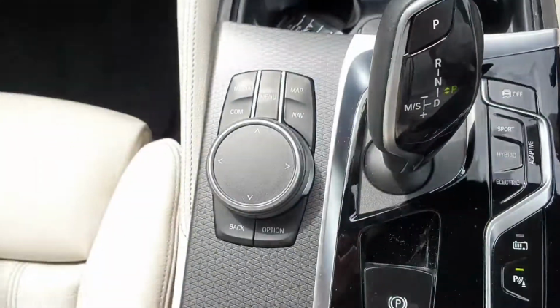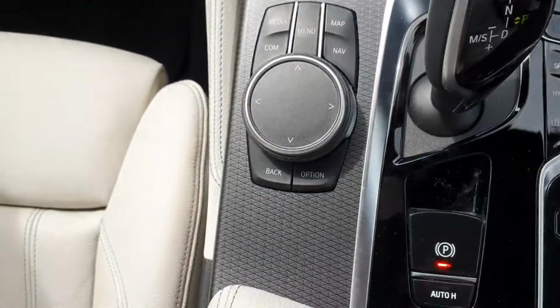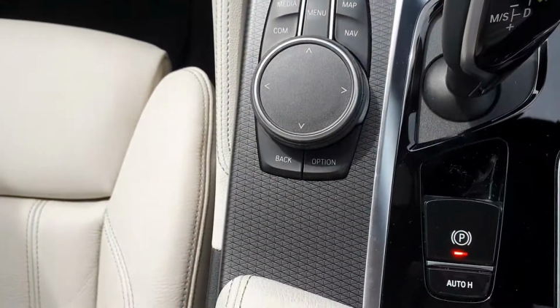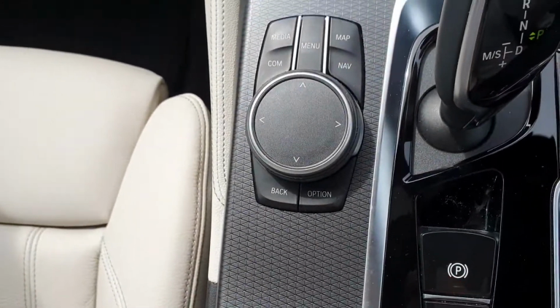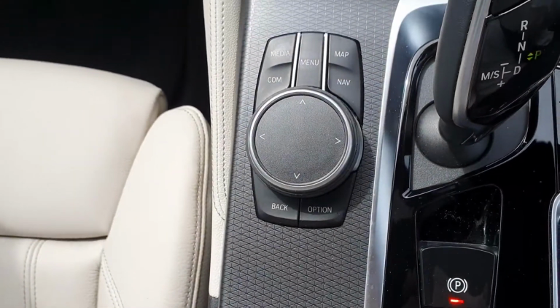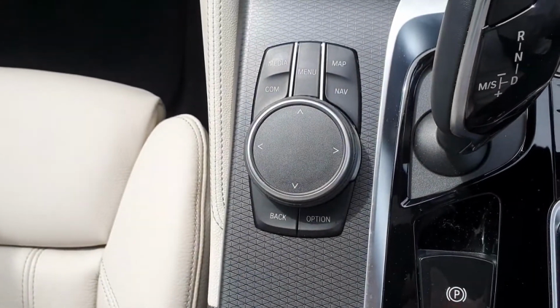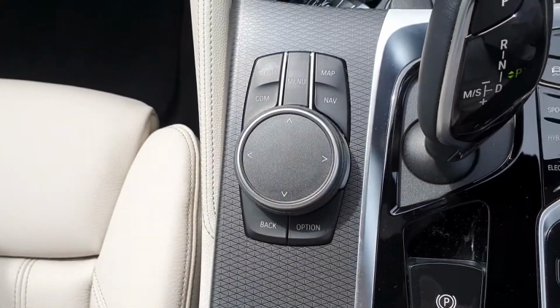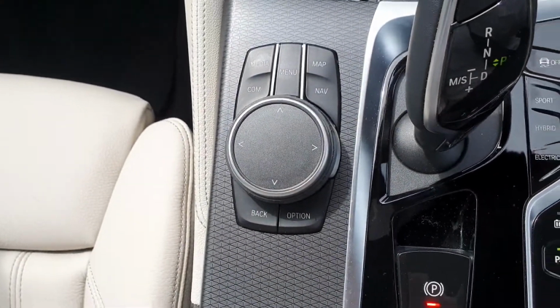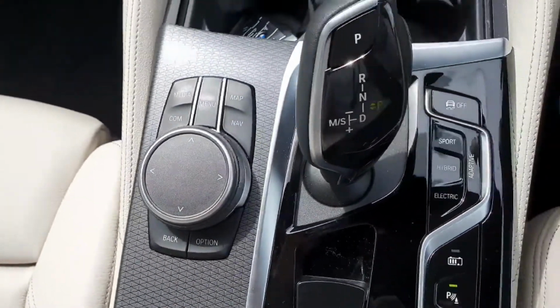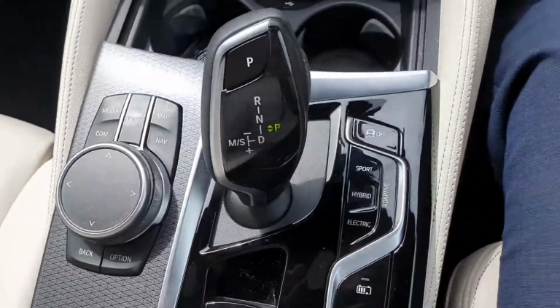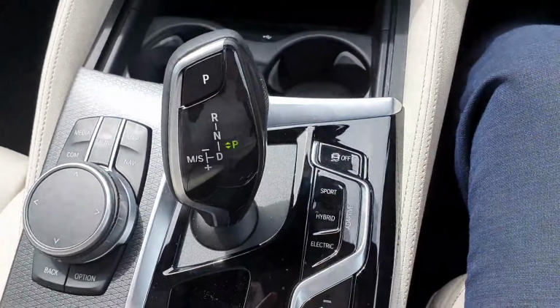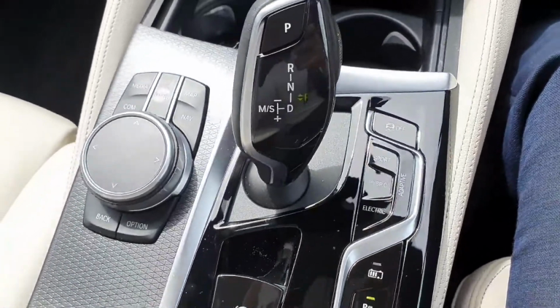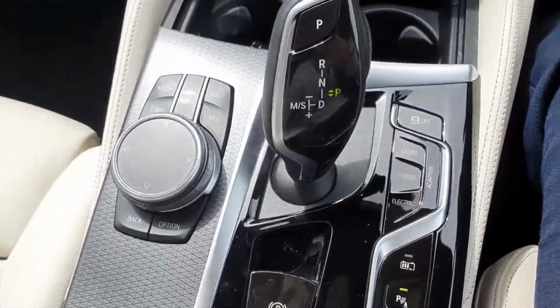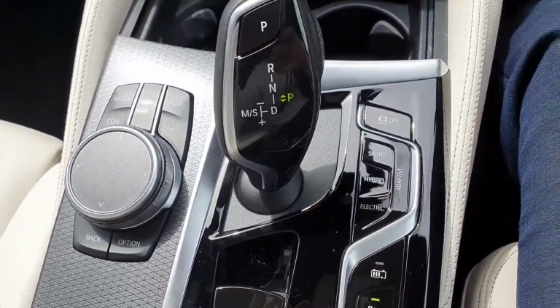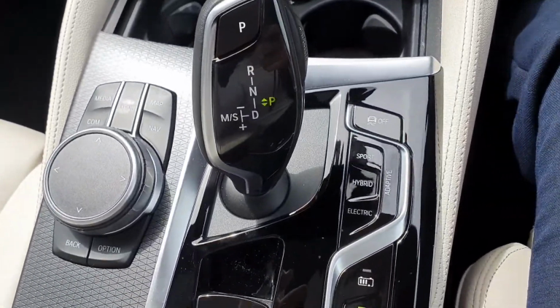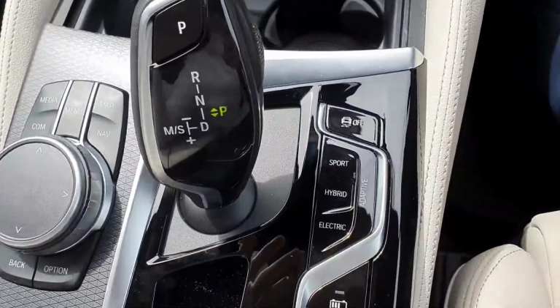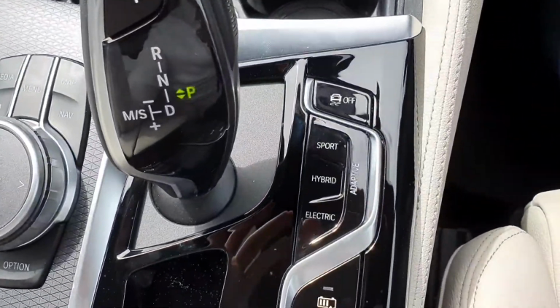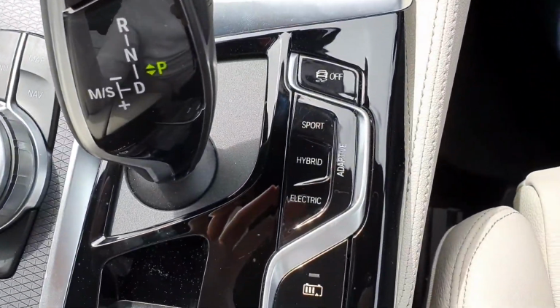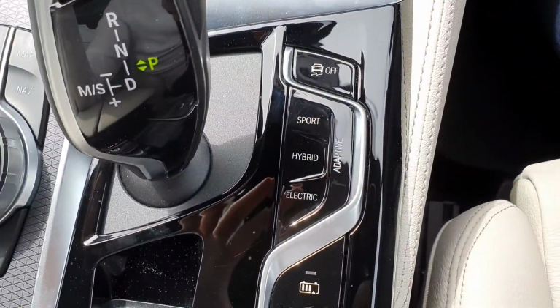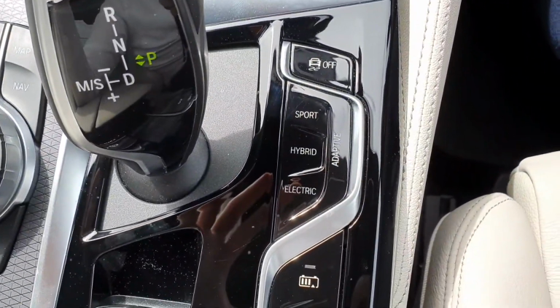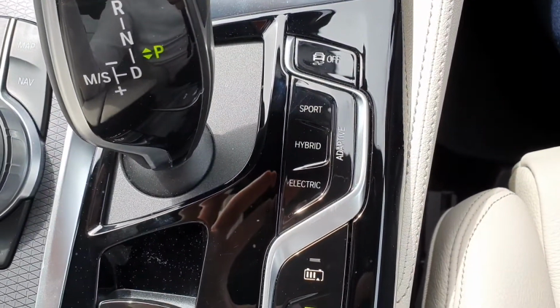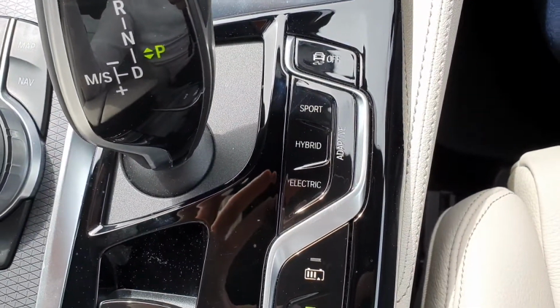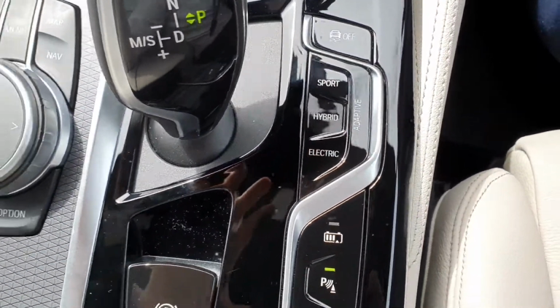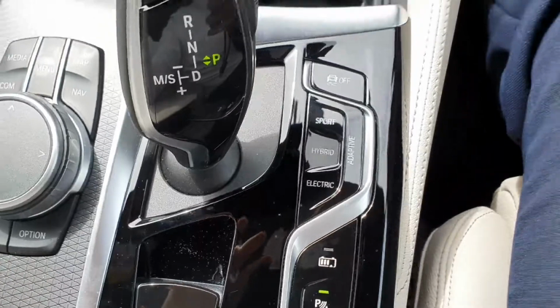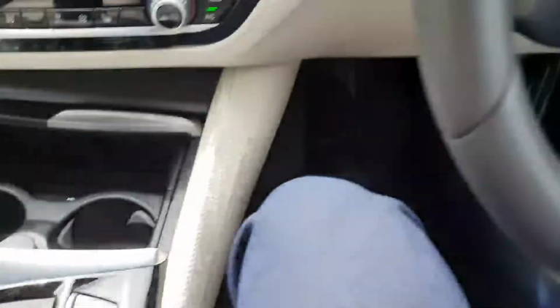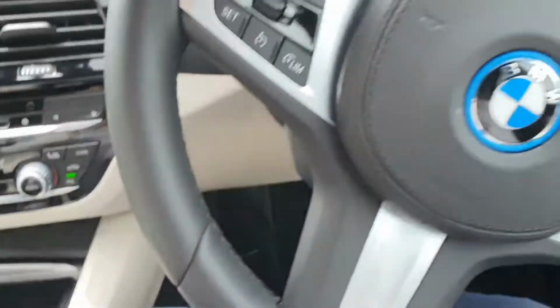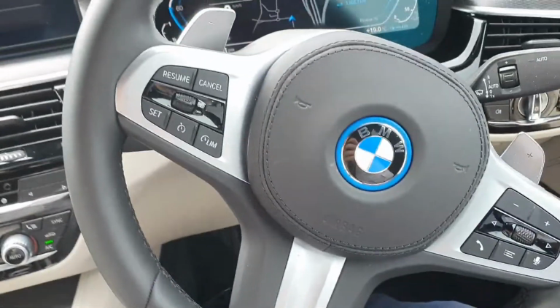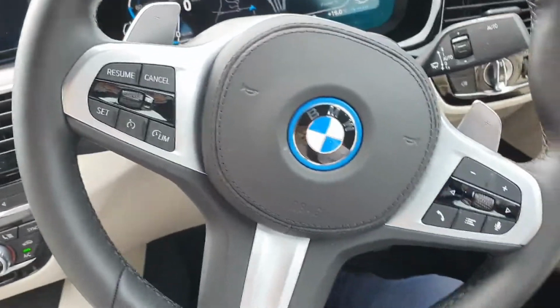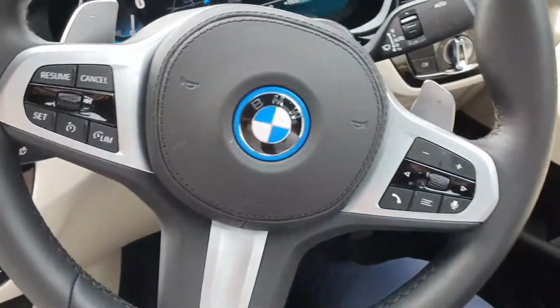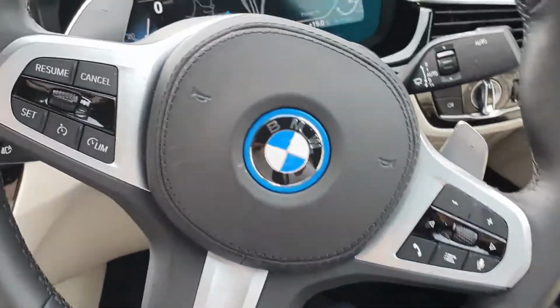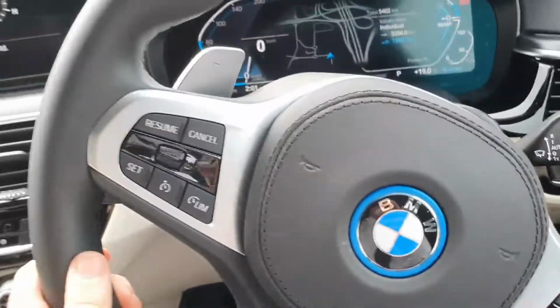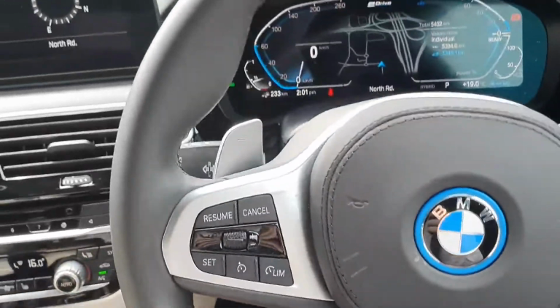Just another look at the dial. Very nice auto shifter as well — you know, the sport, hybrid and electric modes. Just a quick look at the steering wheel too — straighten it up.